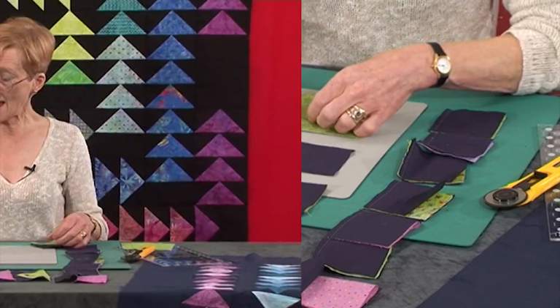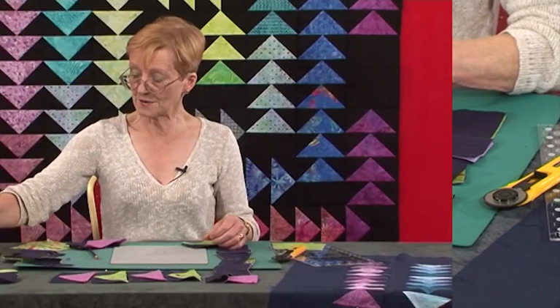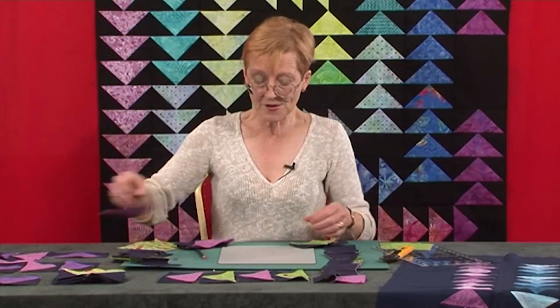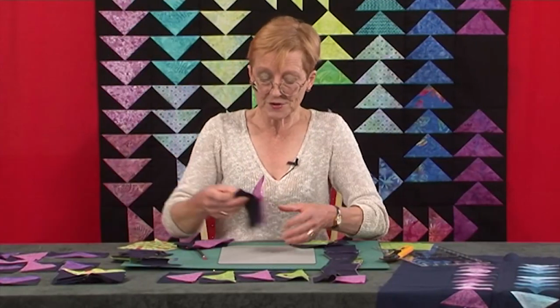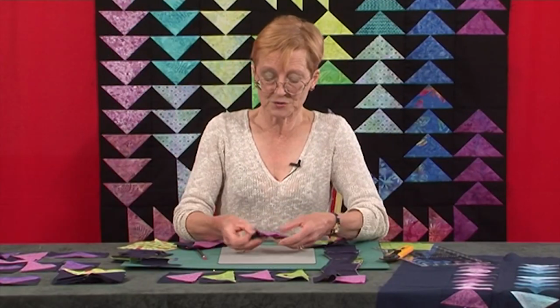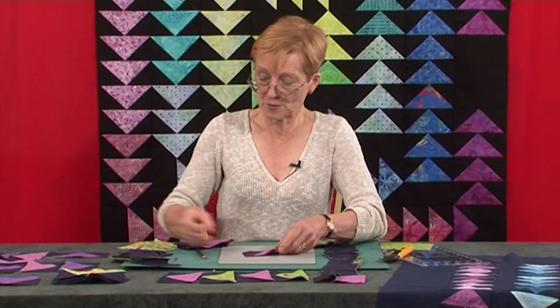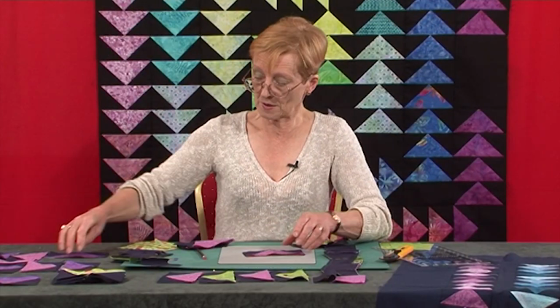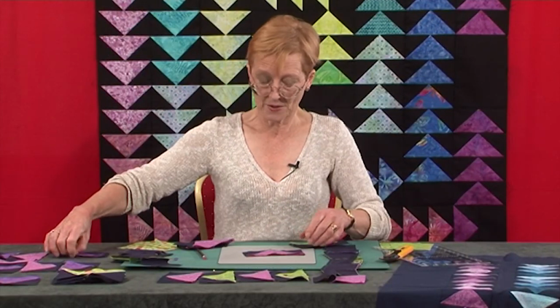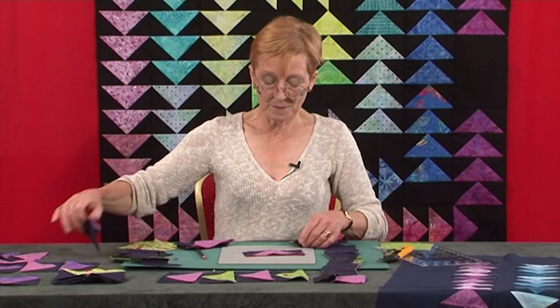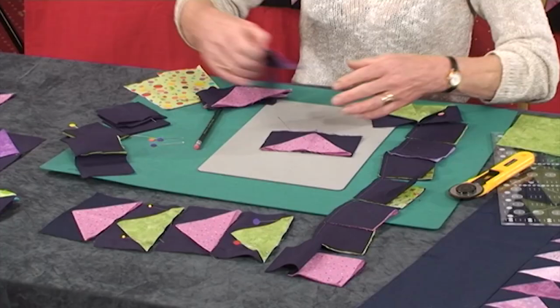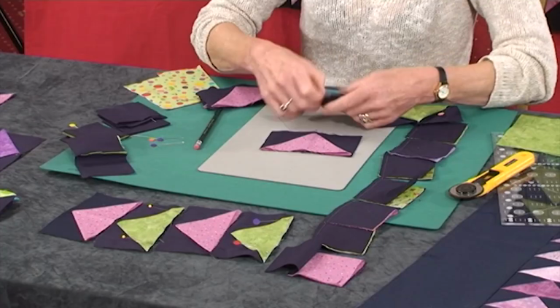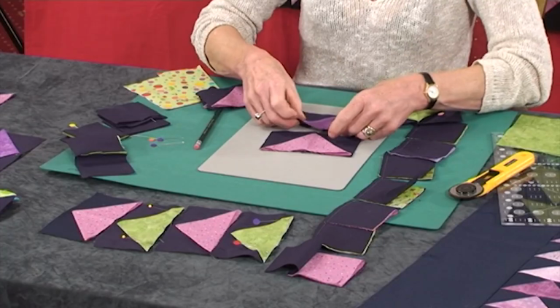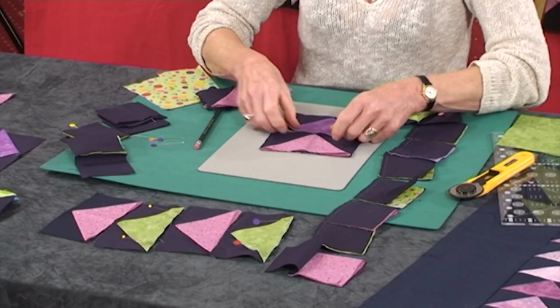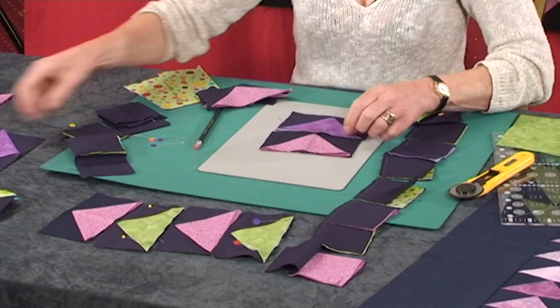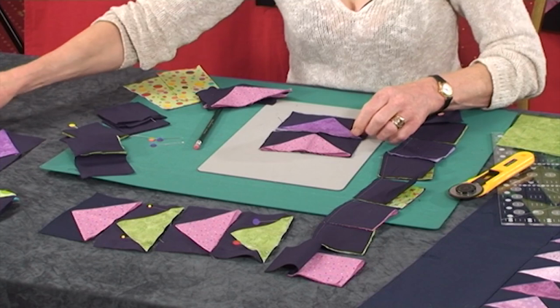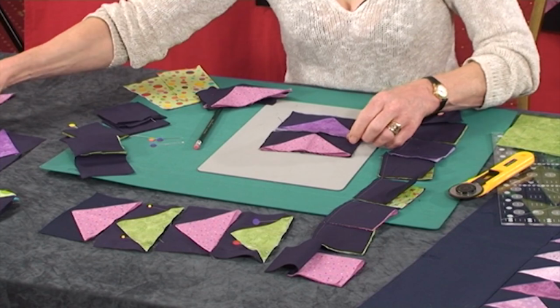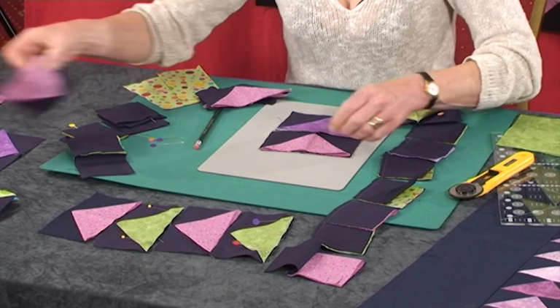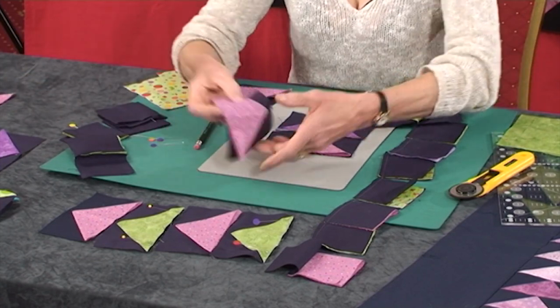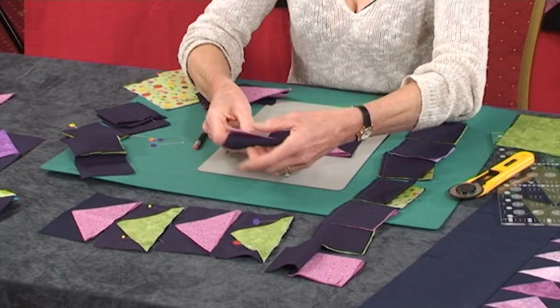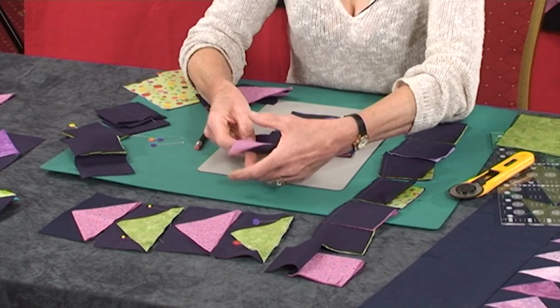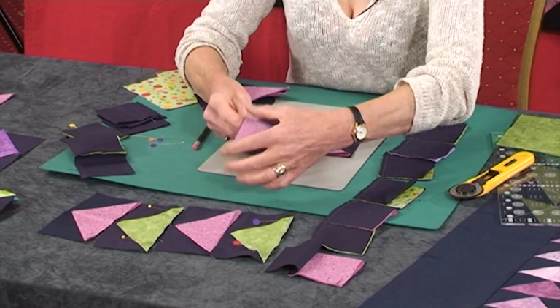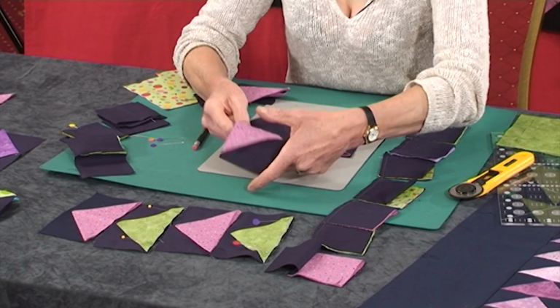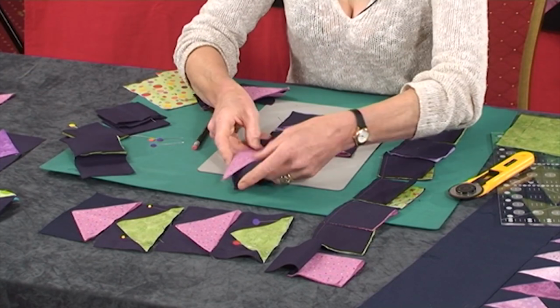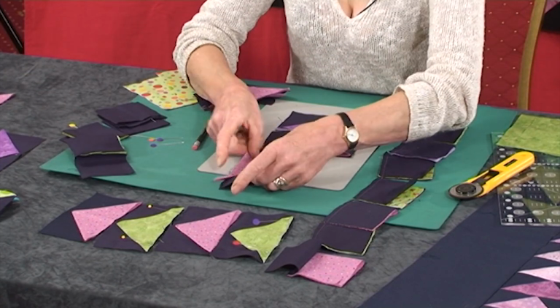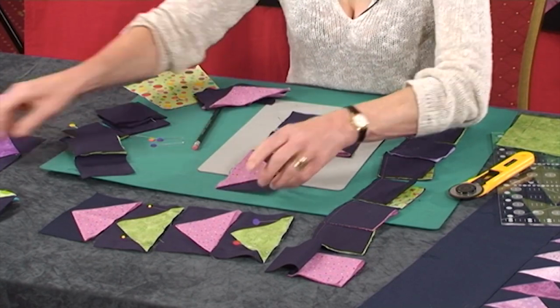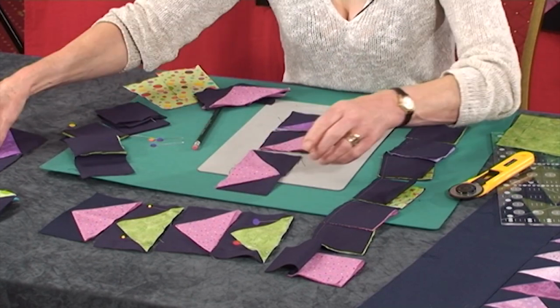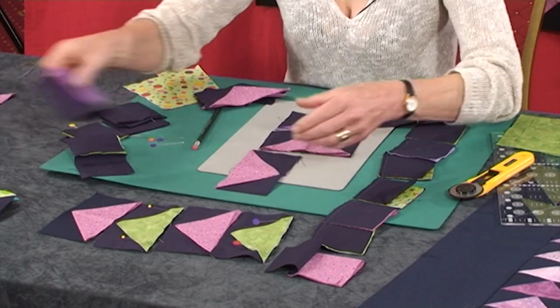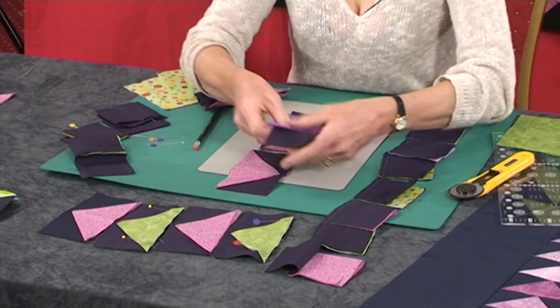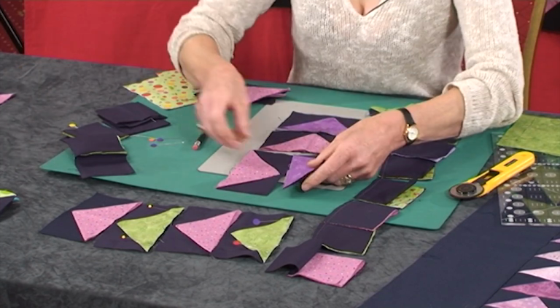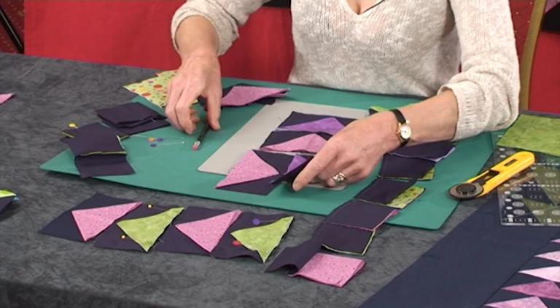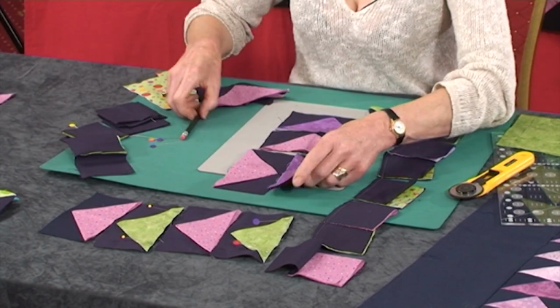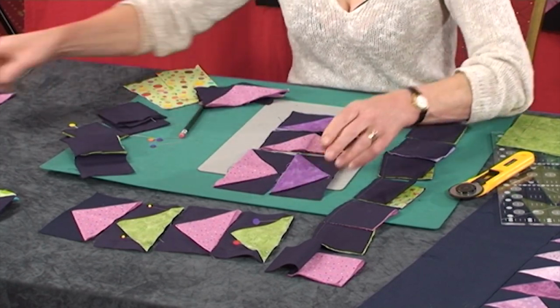And this is the Dutchman's Windmill. Basically, the flying geese sort of fly around from the centre, all chasing each other out.